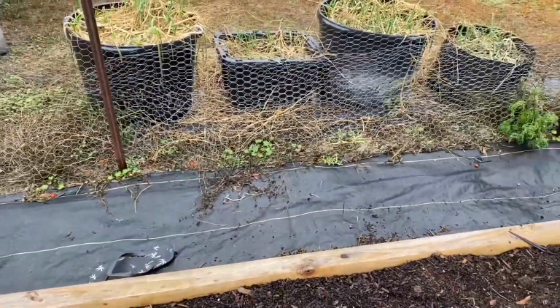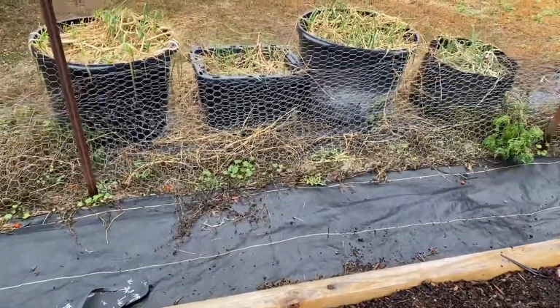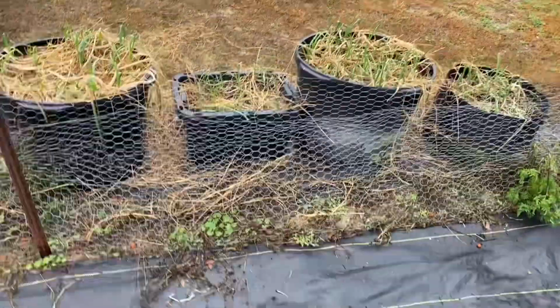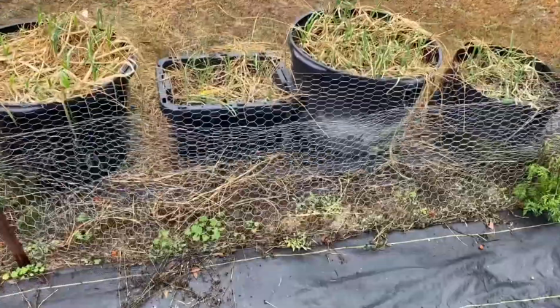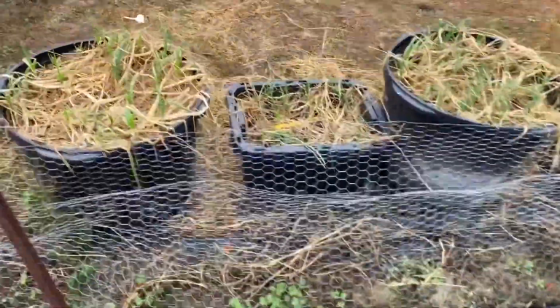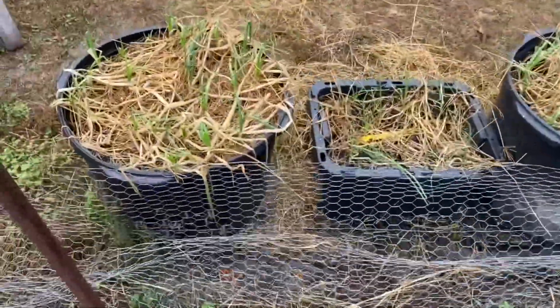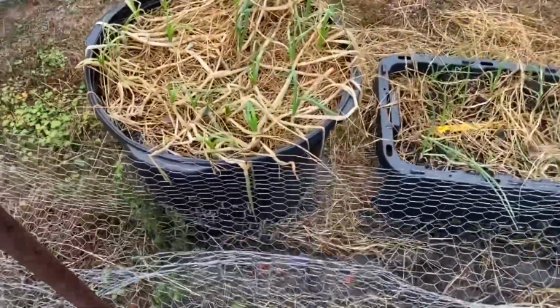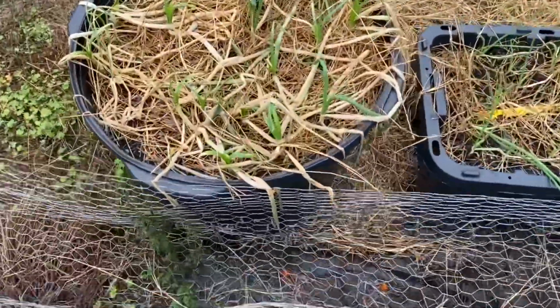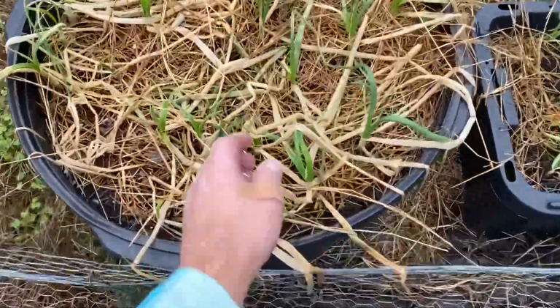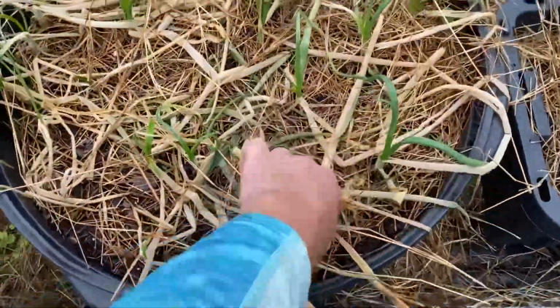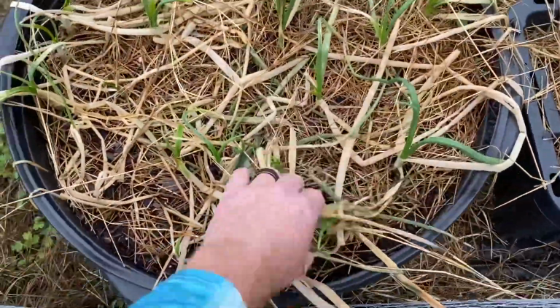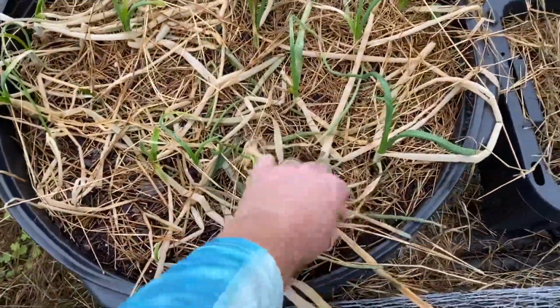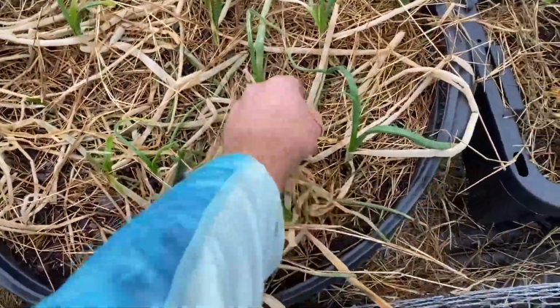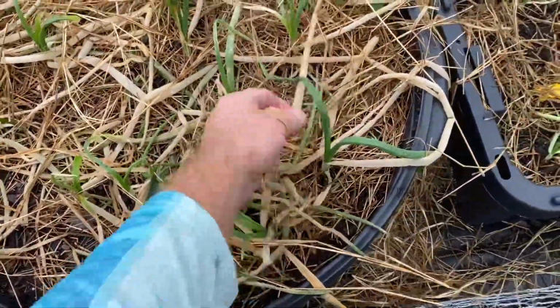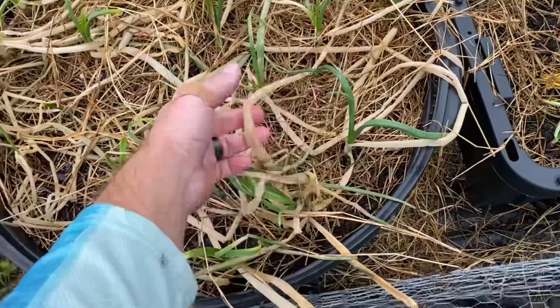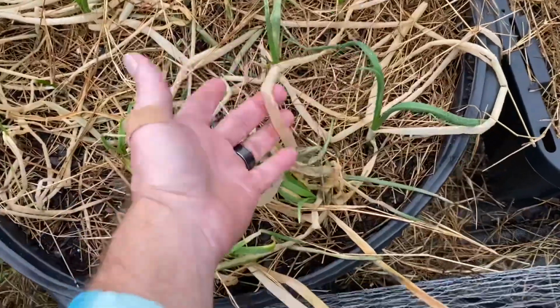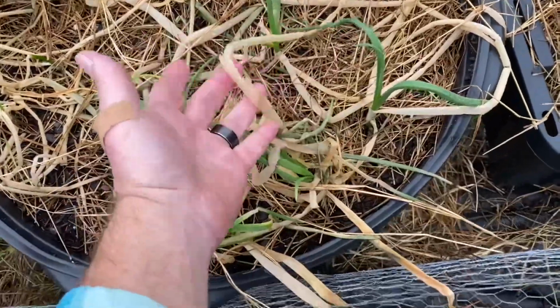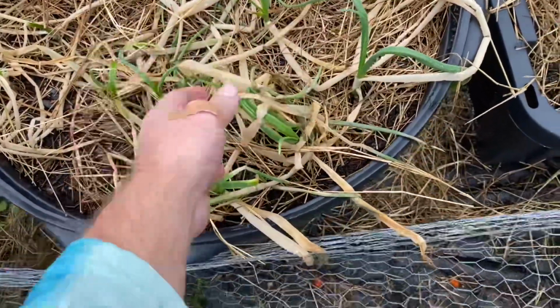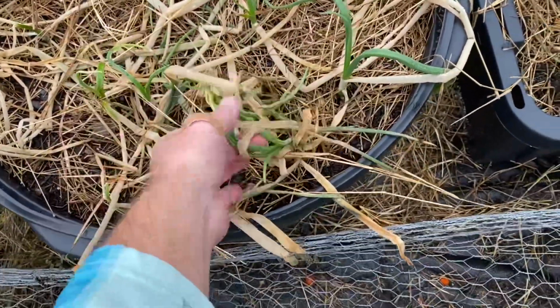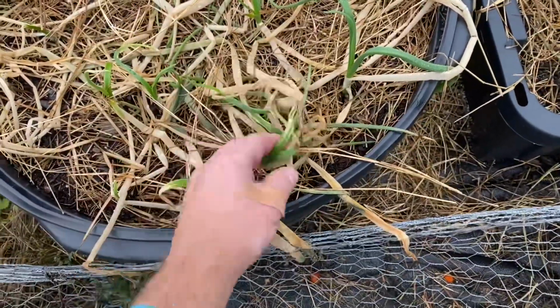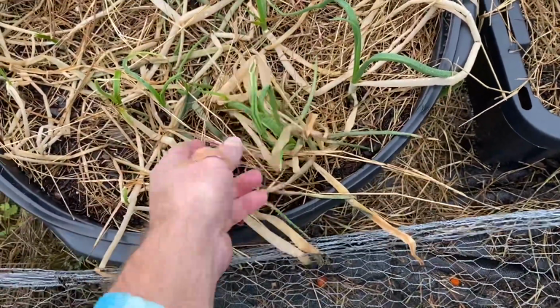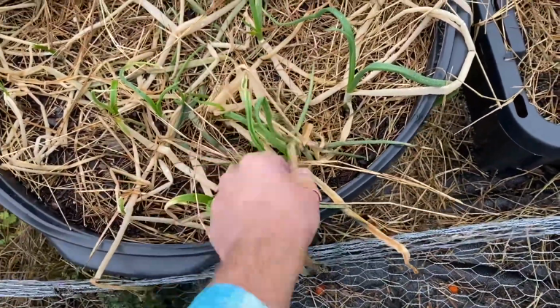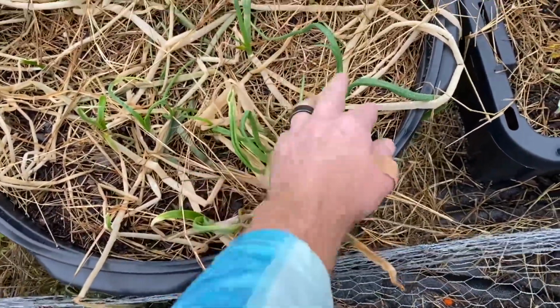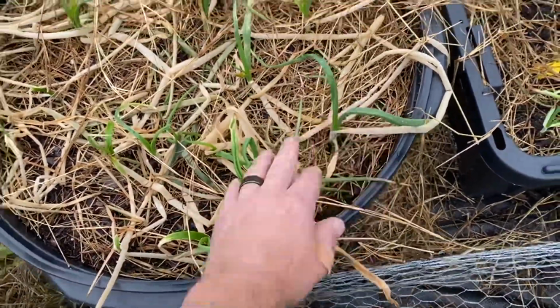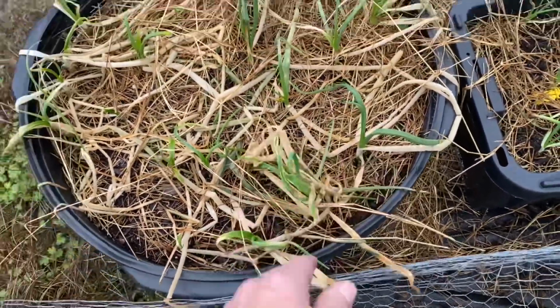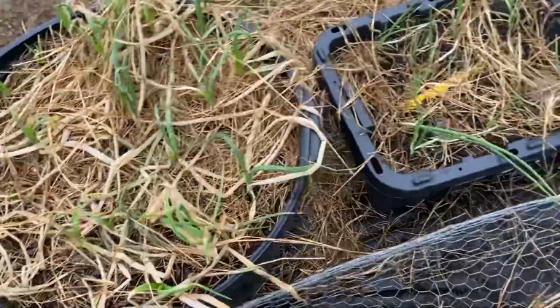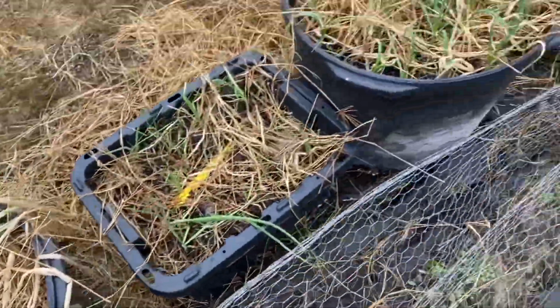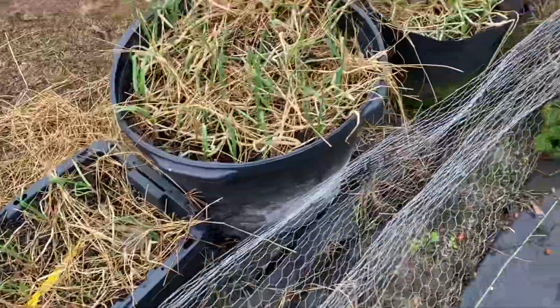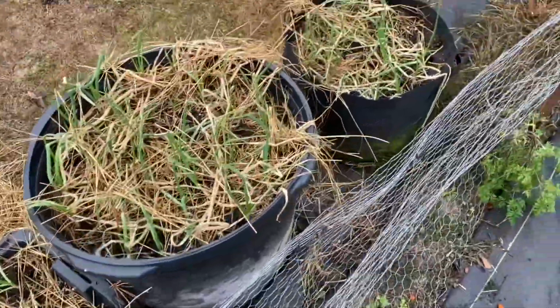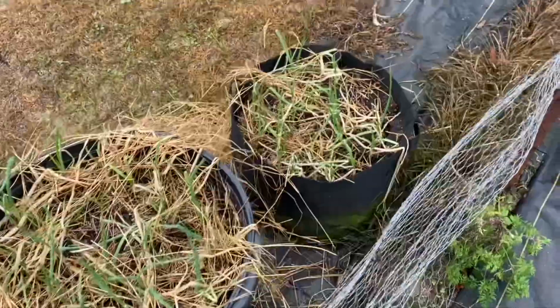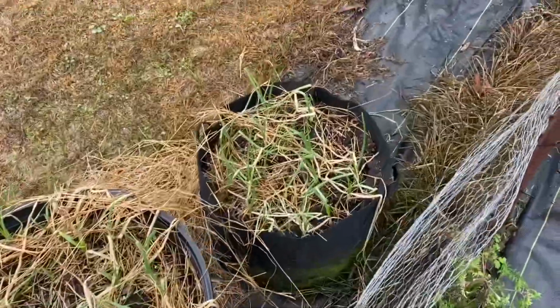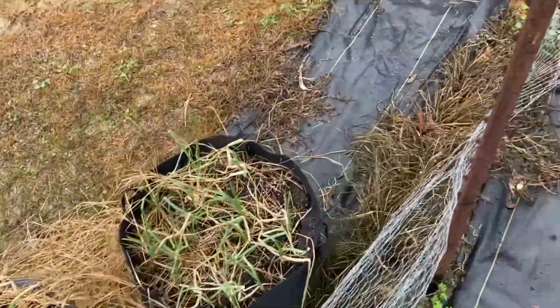Our onions over here in the pots — again, I put hay on them. I think they'll pull through. You'll see the tops of some of these completely died back, but we do have green poking through. So I think we'll be finding those onions in the pots.